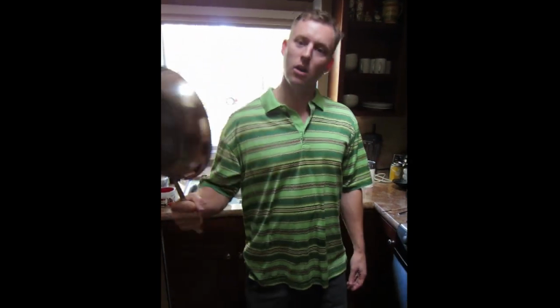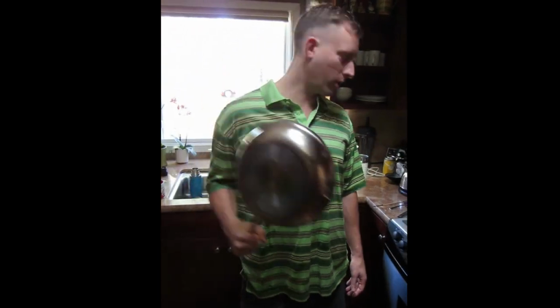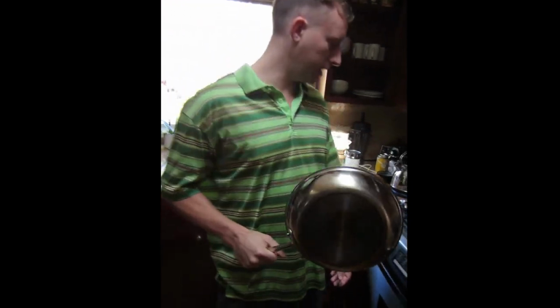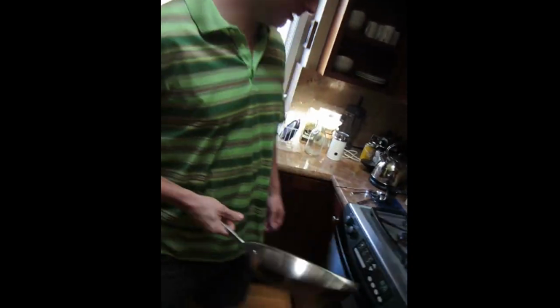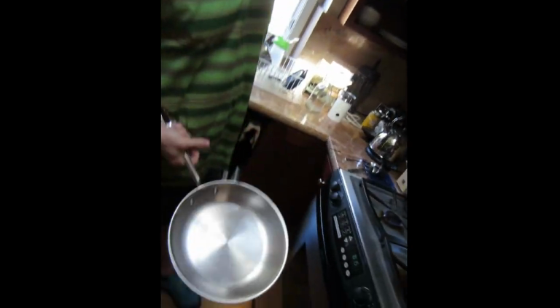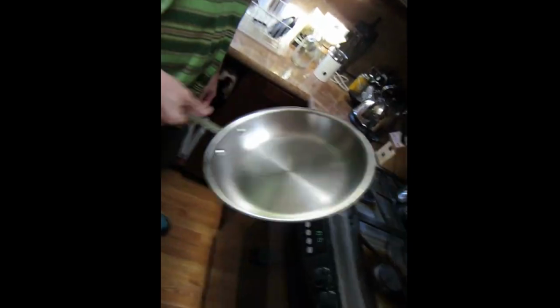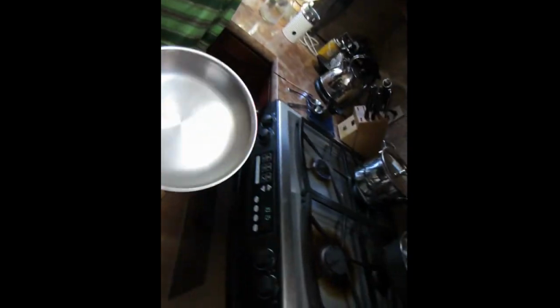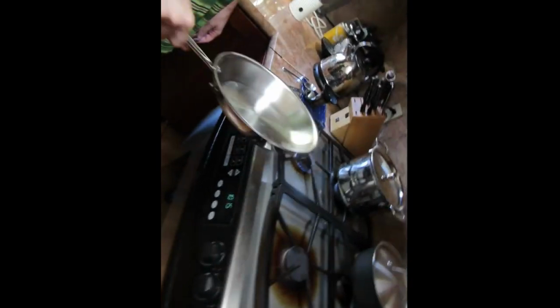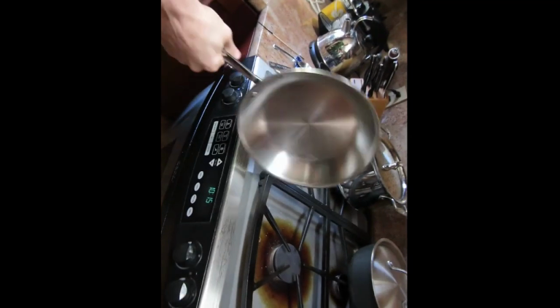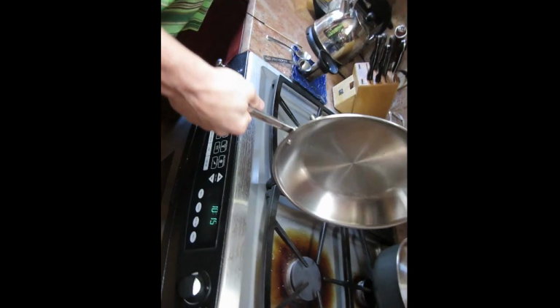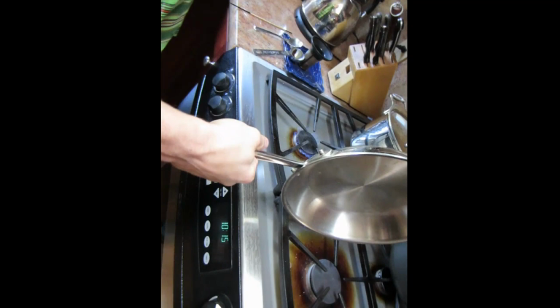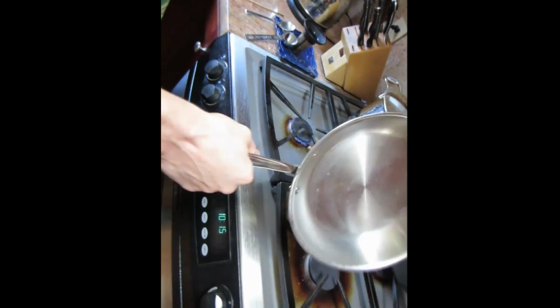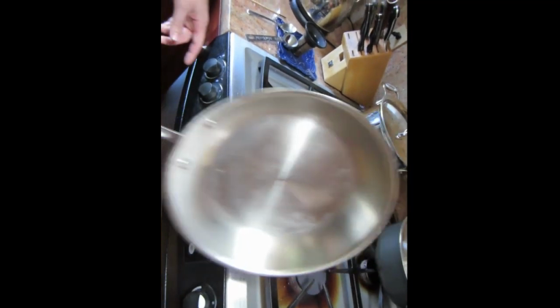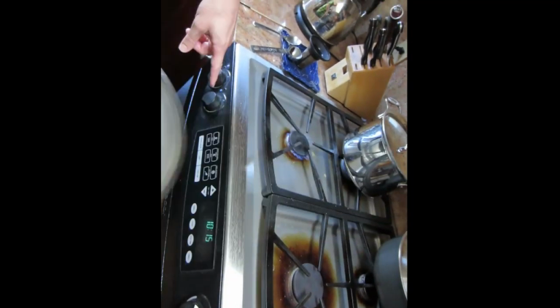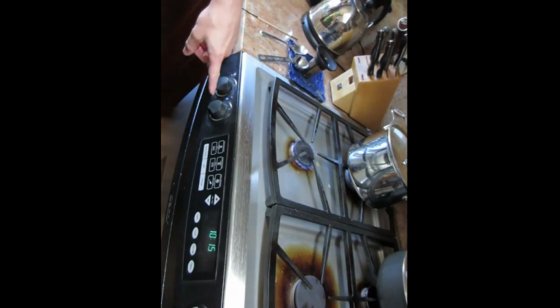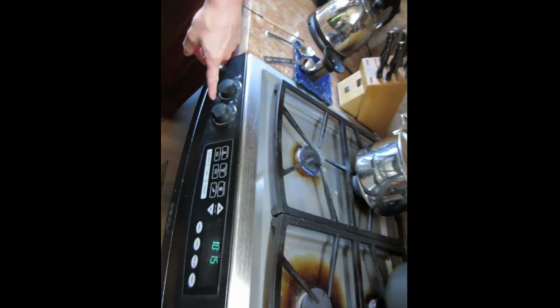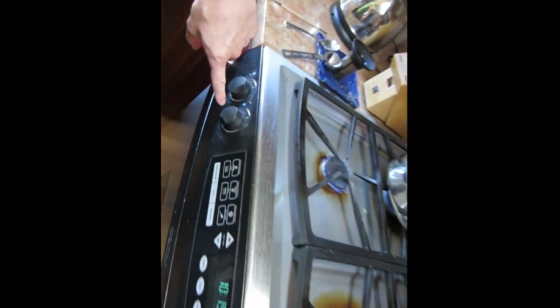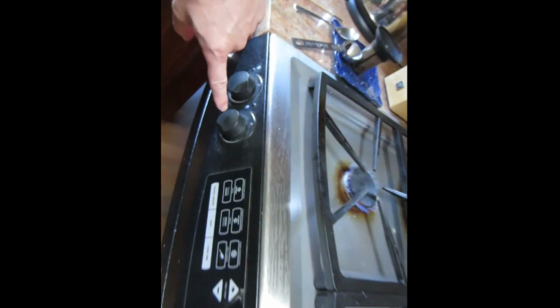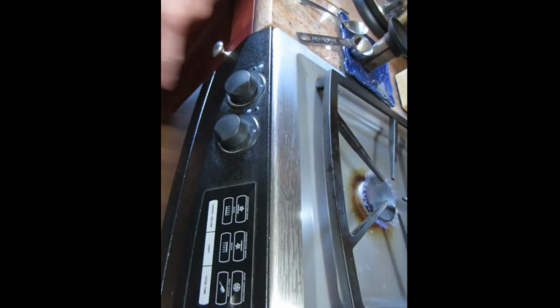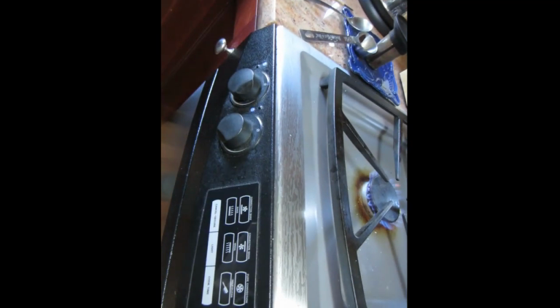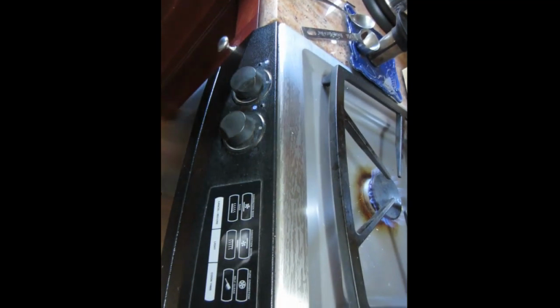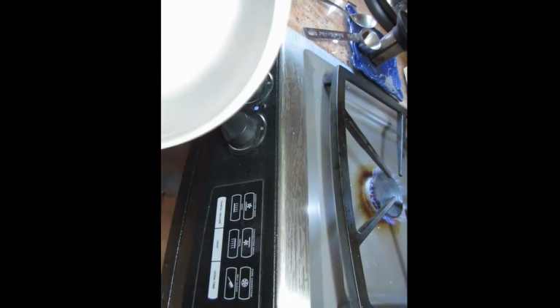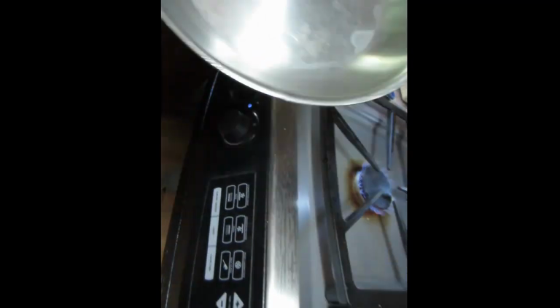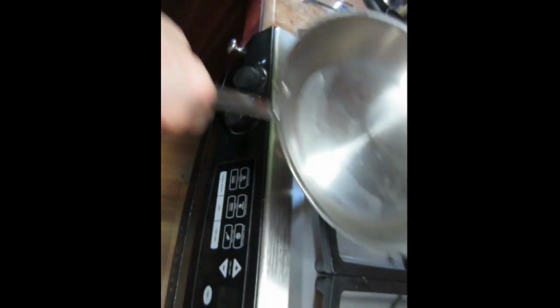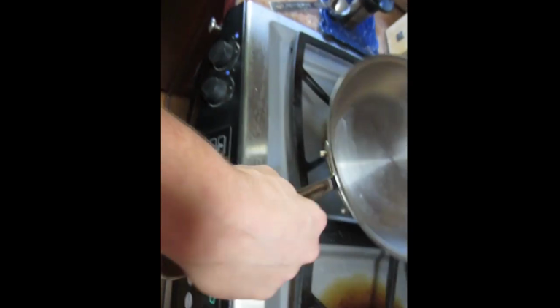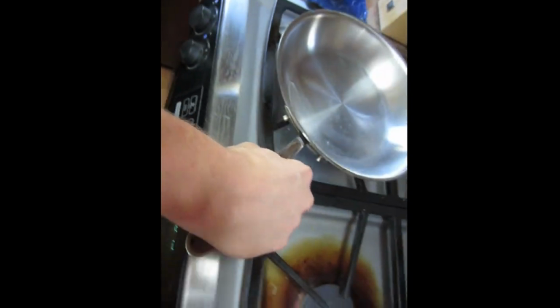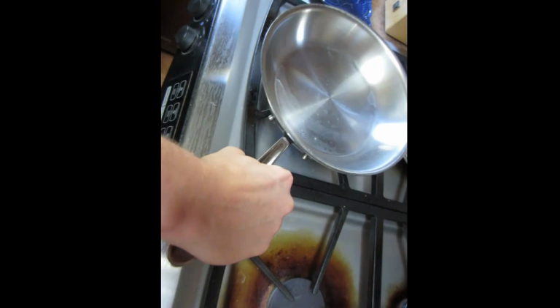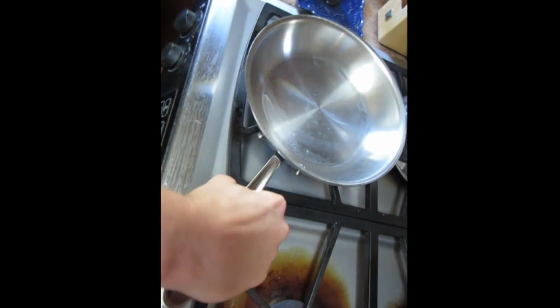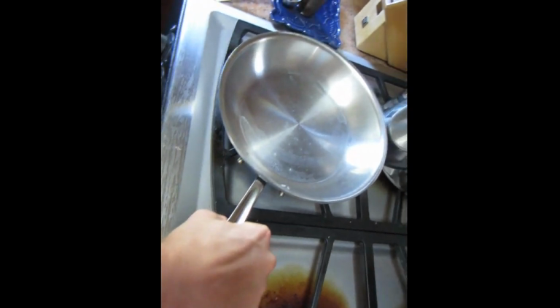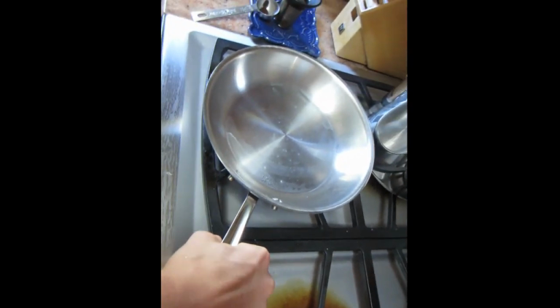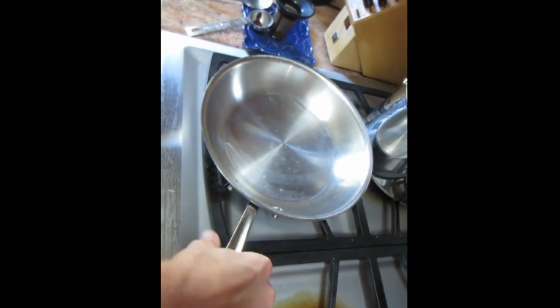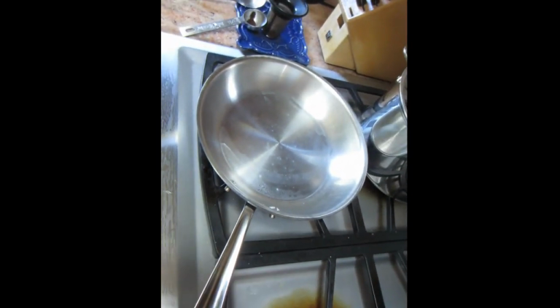Now come right over here. I put the heat about on medium — that's a good place to start and it's going to take just a couple of minutes to heat up here.